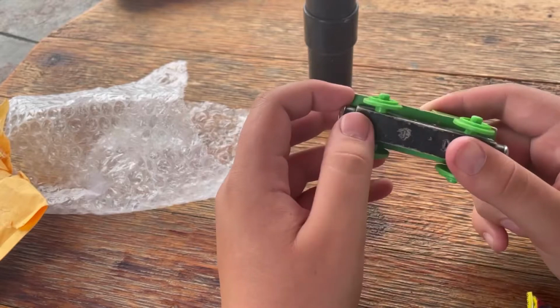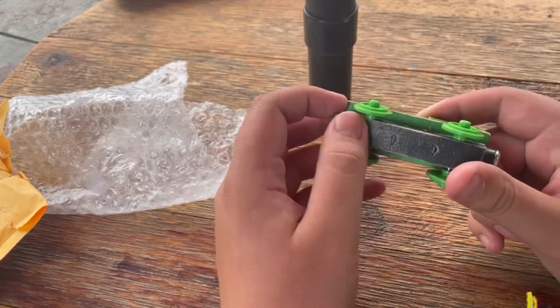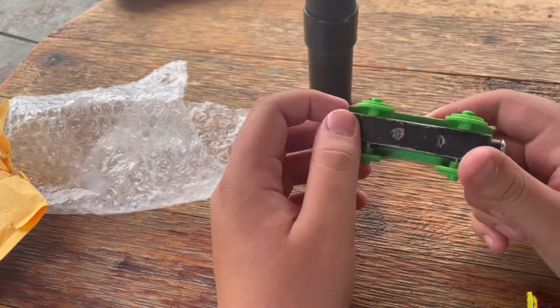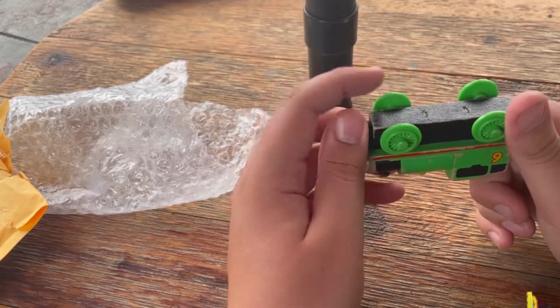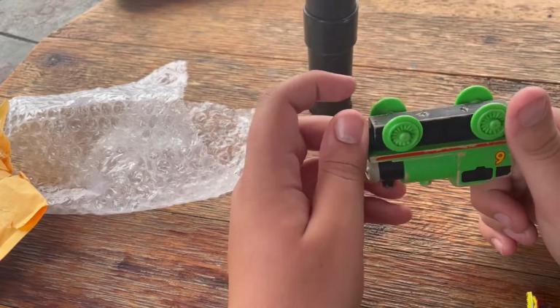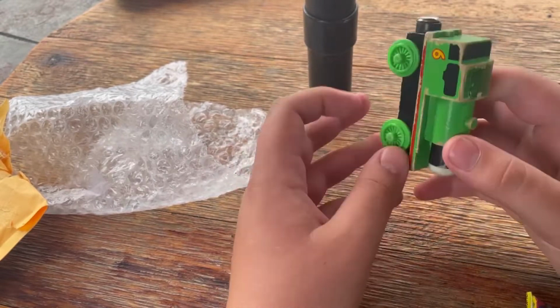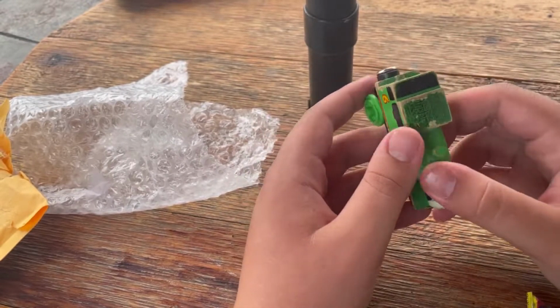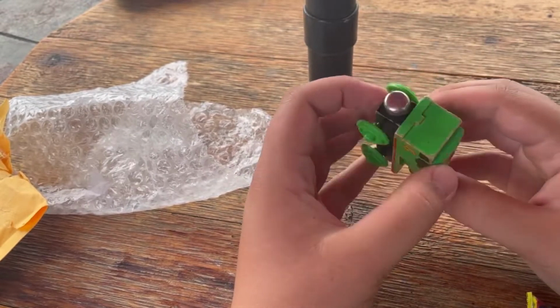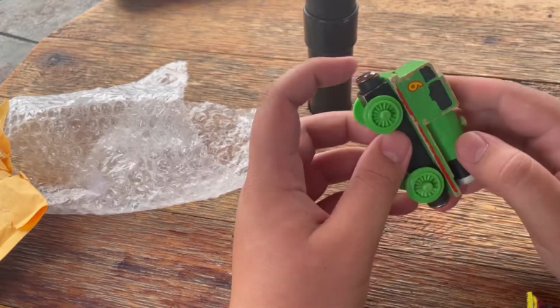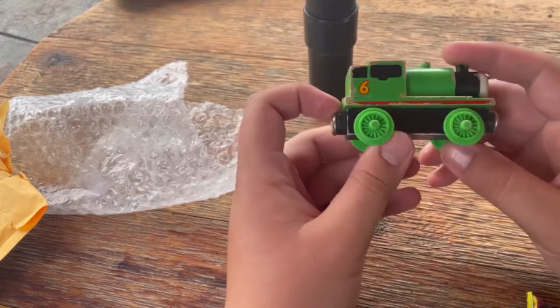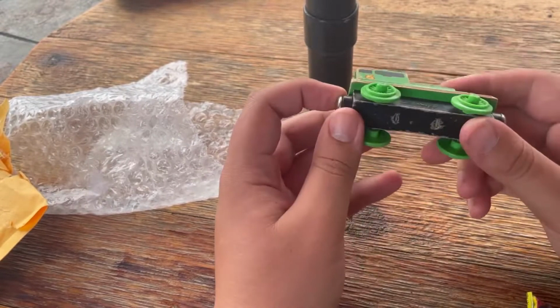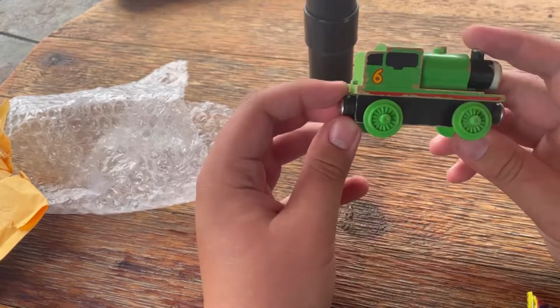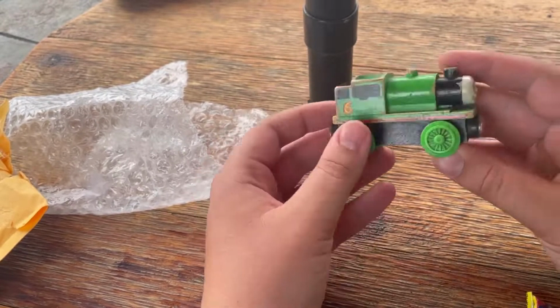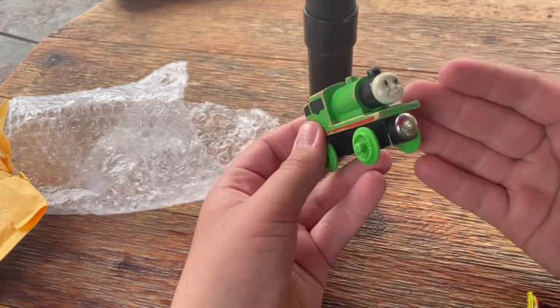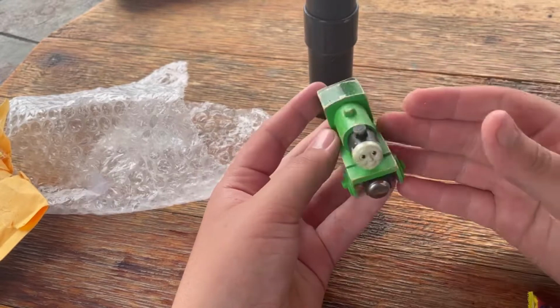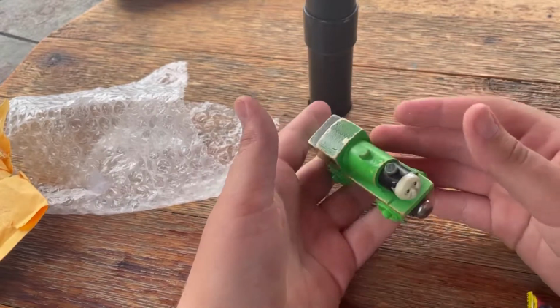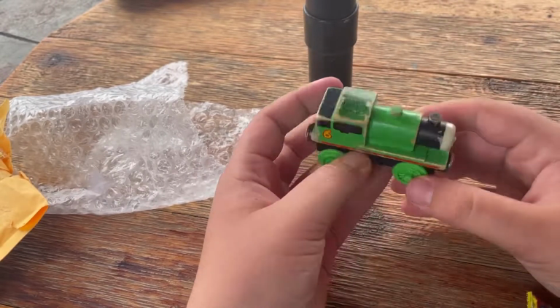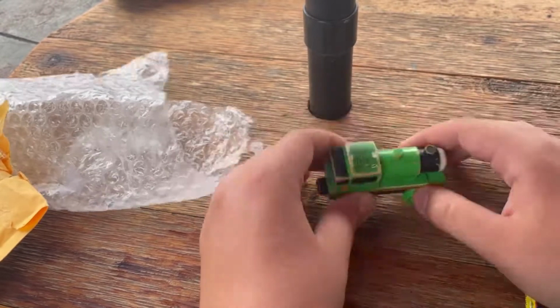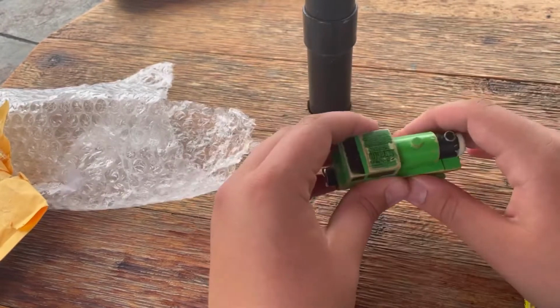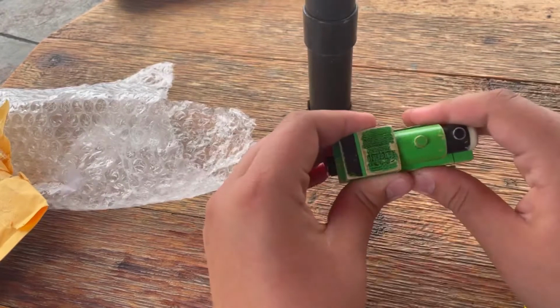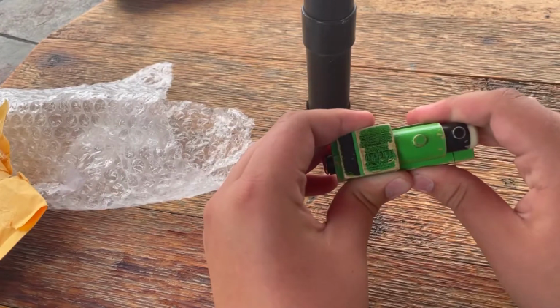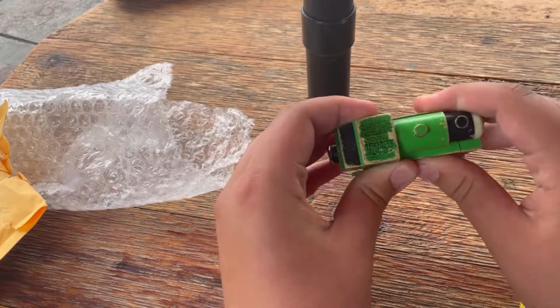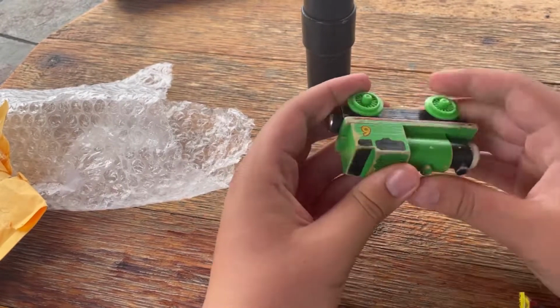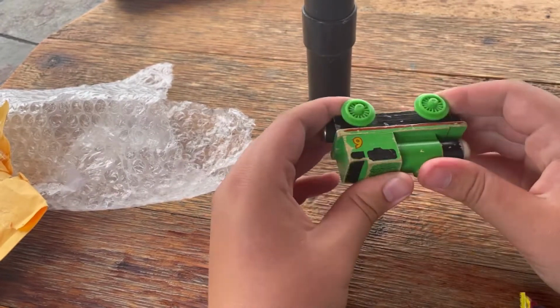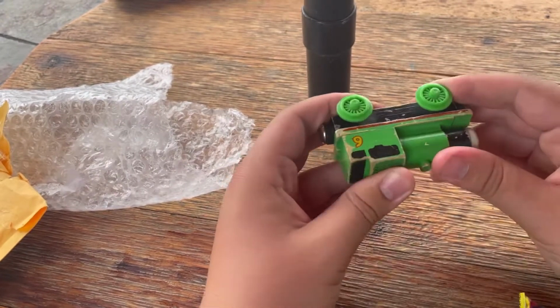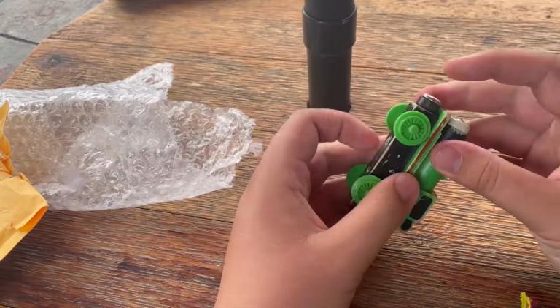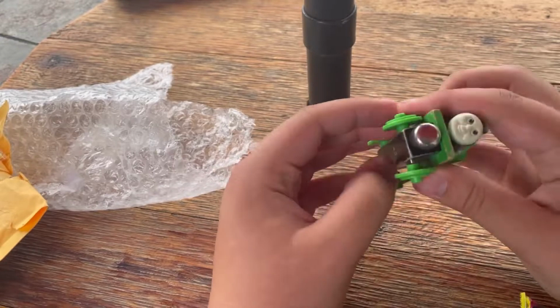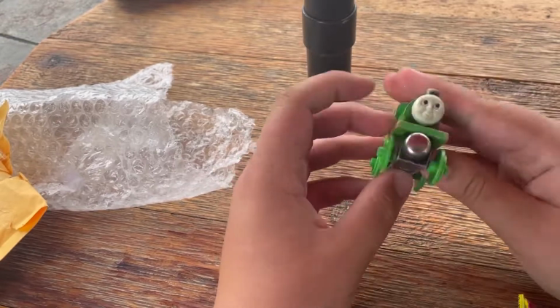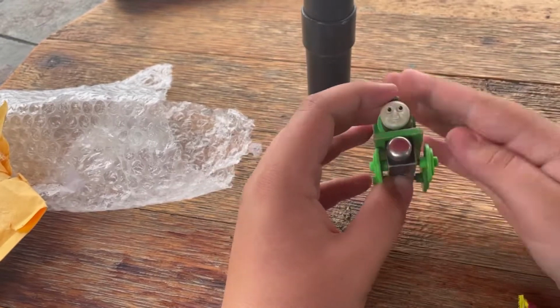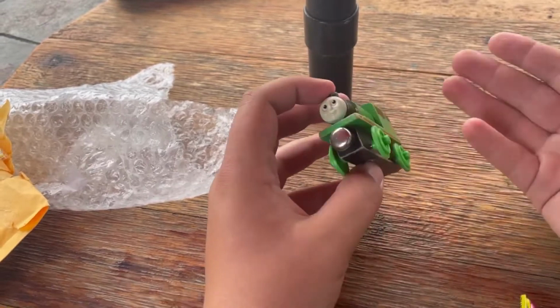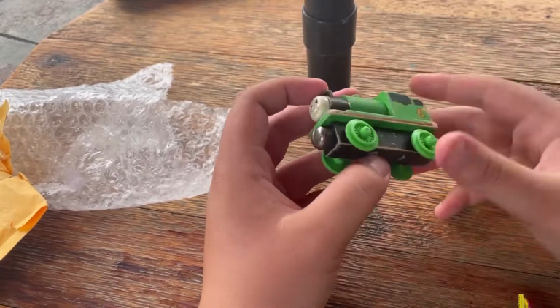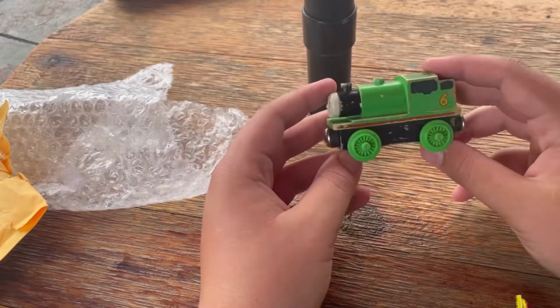It had staples underneath, no dates on the bottom, and flat magnets. And just overall, the way that it looks made it a 1992. It's also extremely light. I mean, it's a high quality toy that's really light.